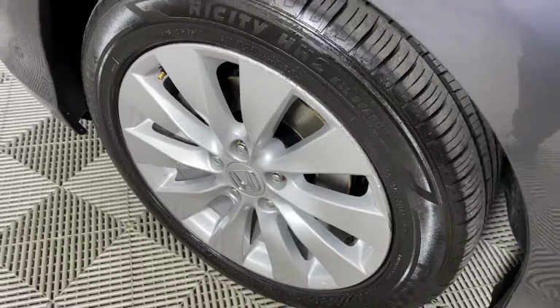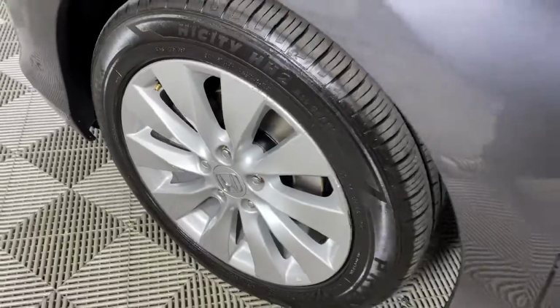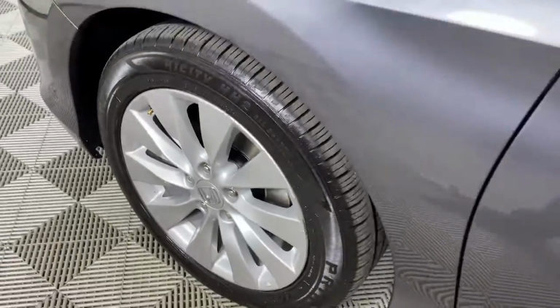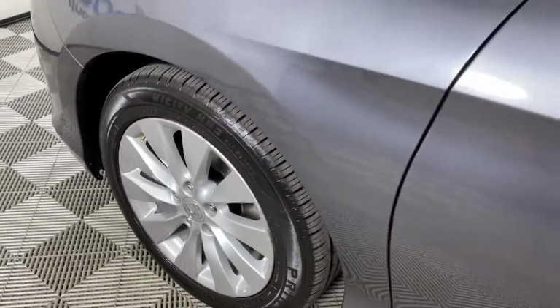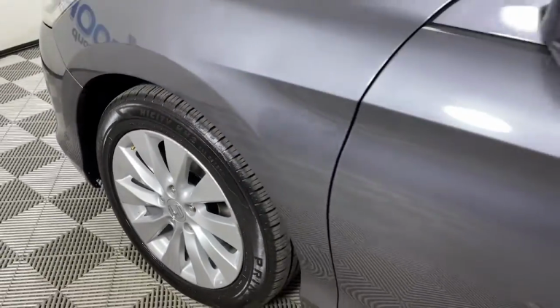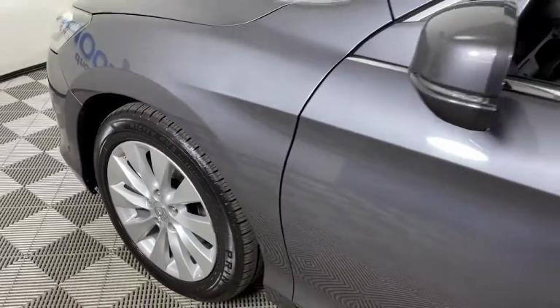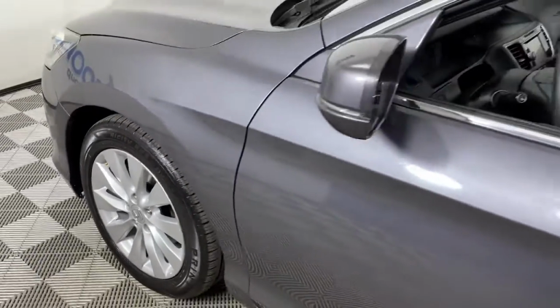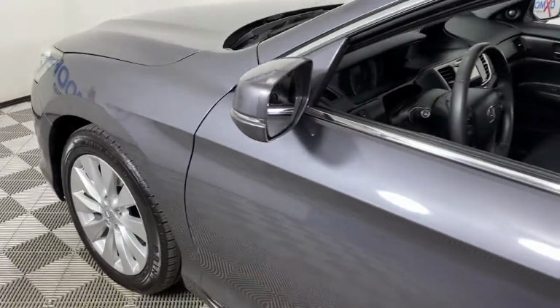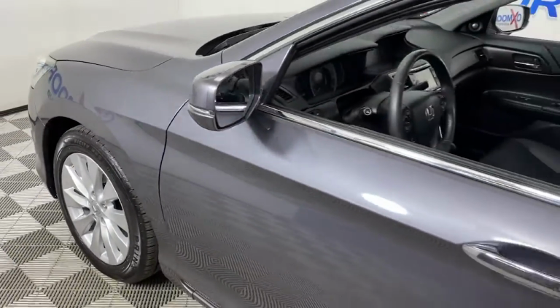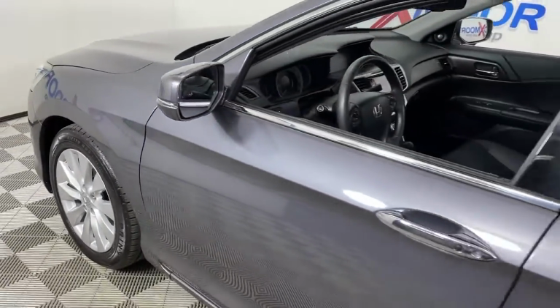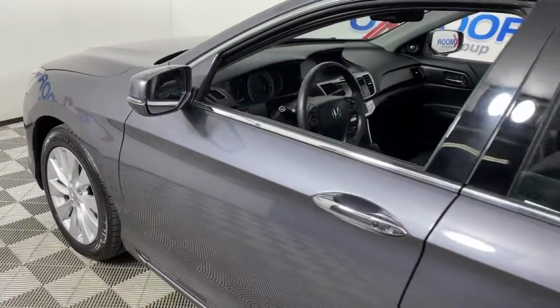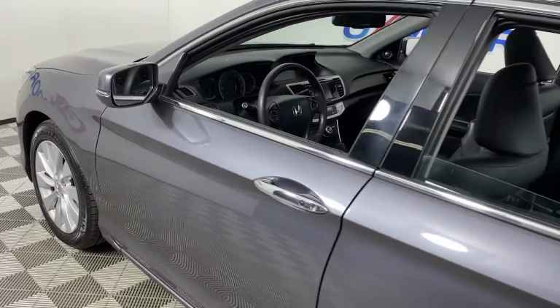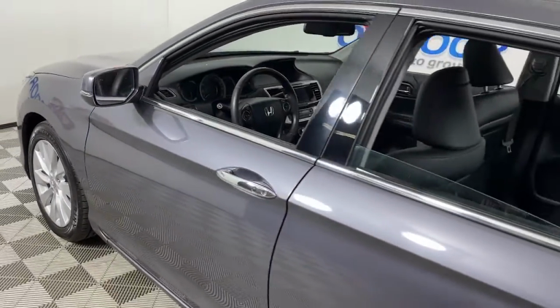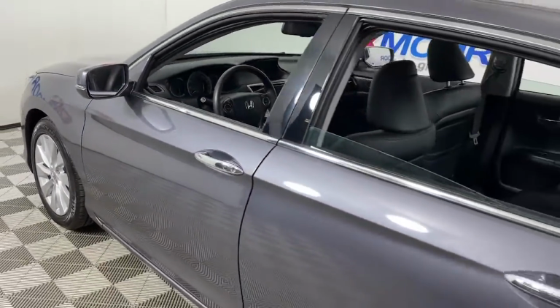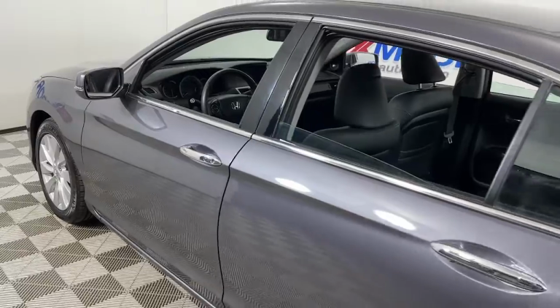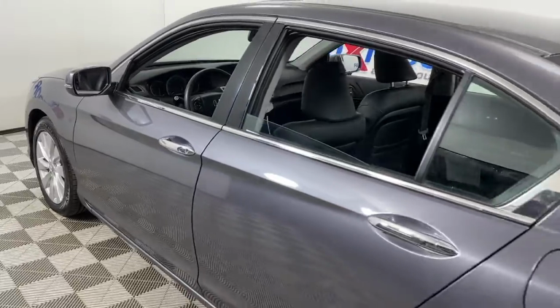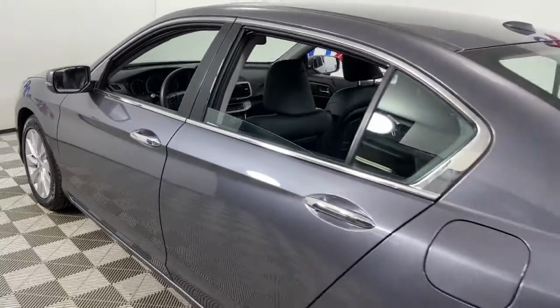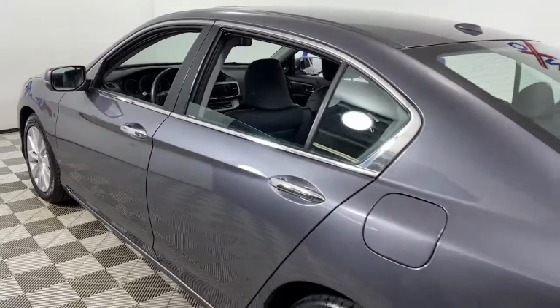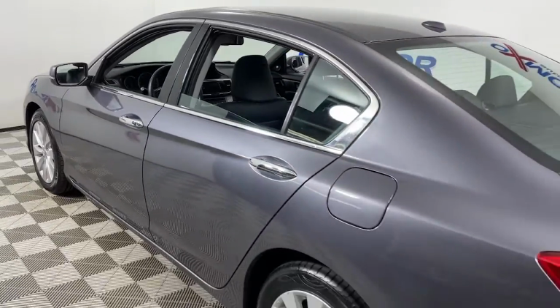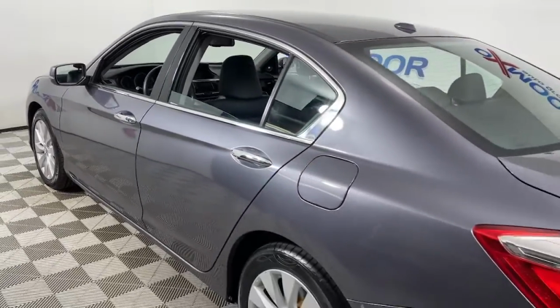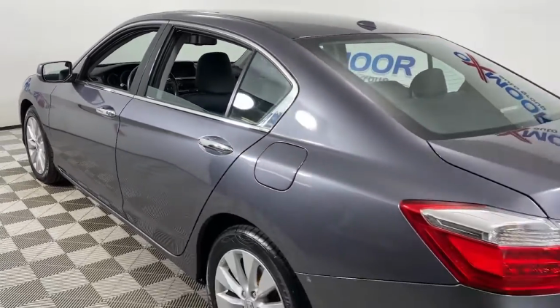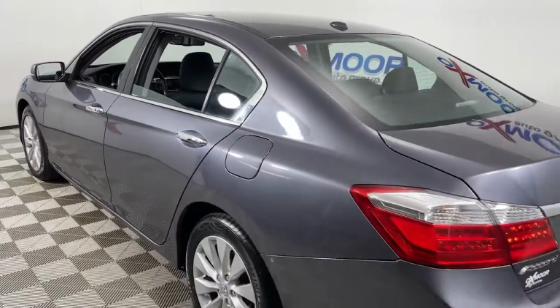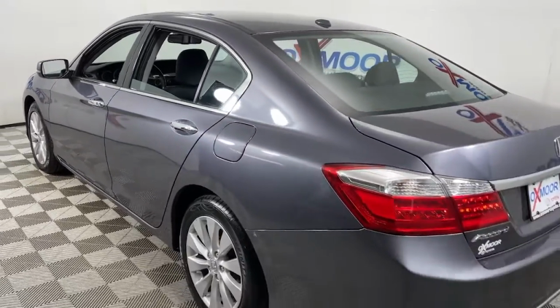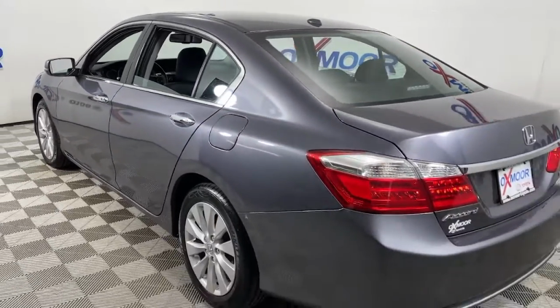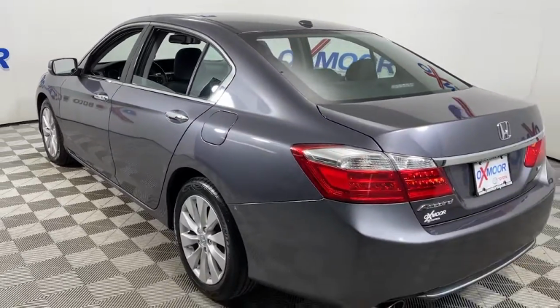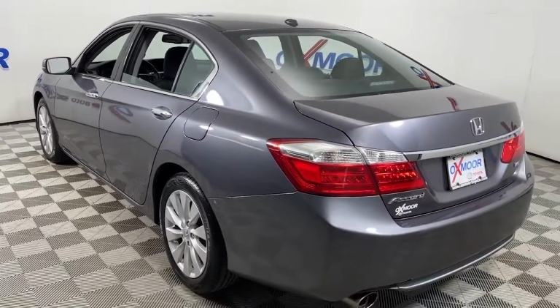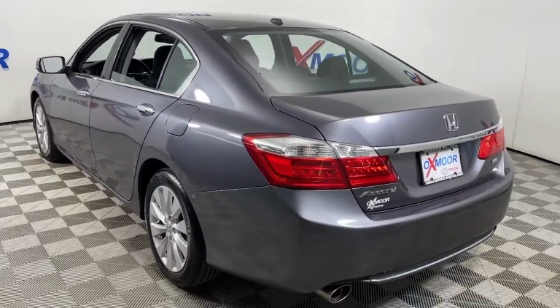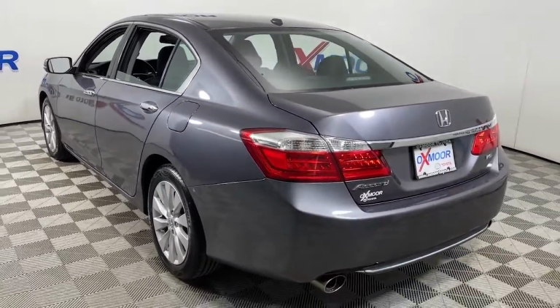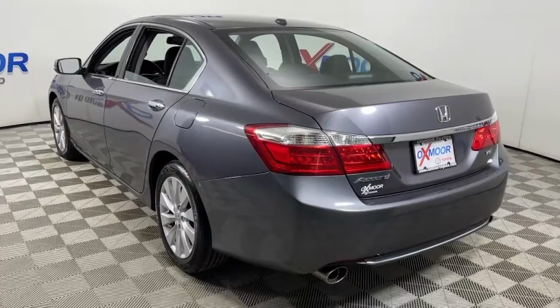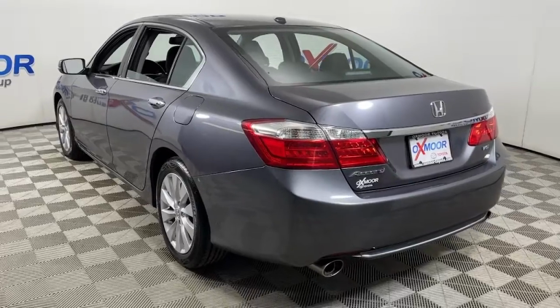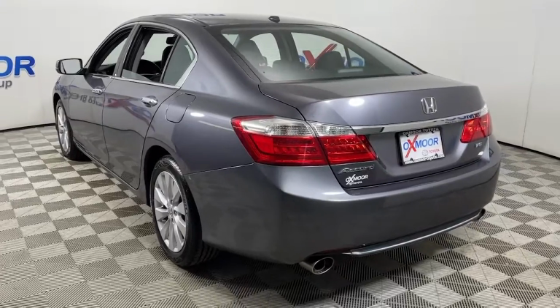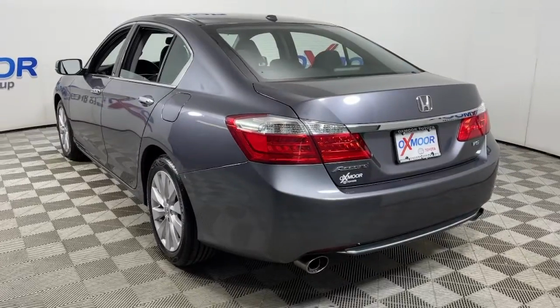Get a feel for the 2014 Honda Accord. With less than 110,000 miles on the odometer, this vehicle provides excellent value. Prepare to be amazed by the Accord.